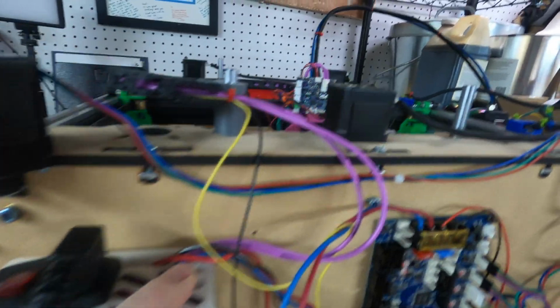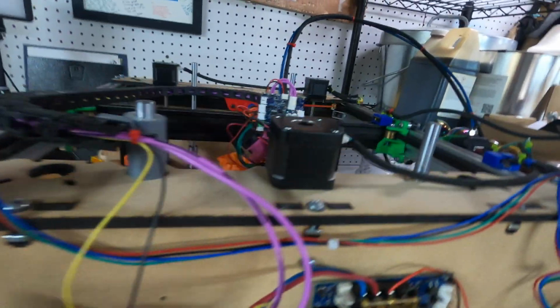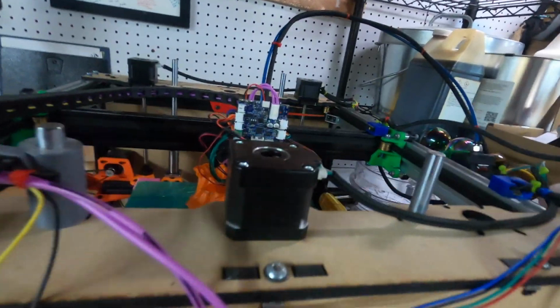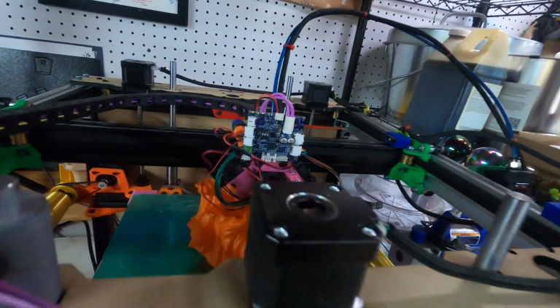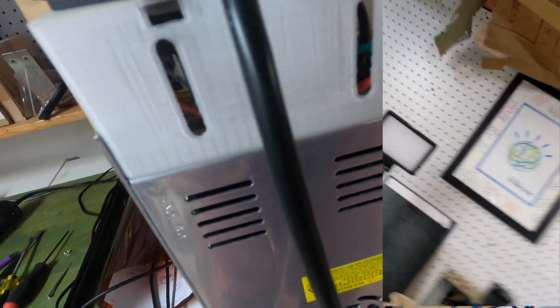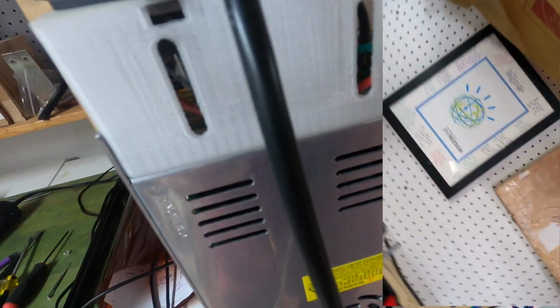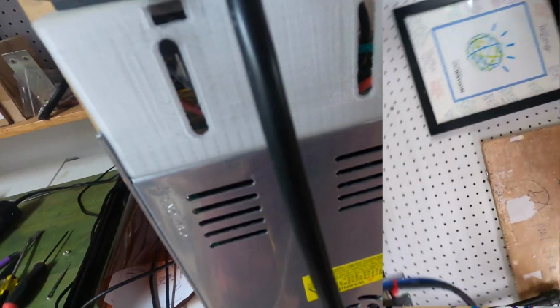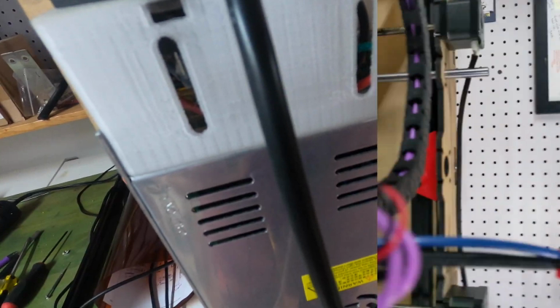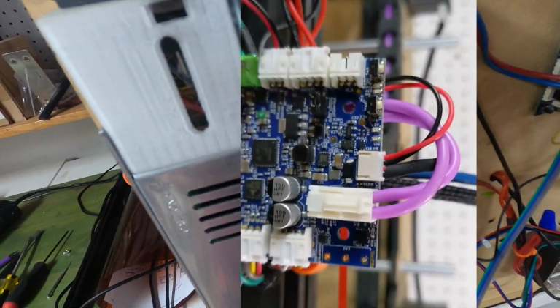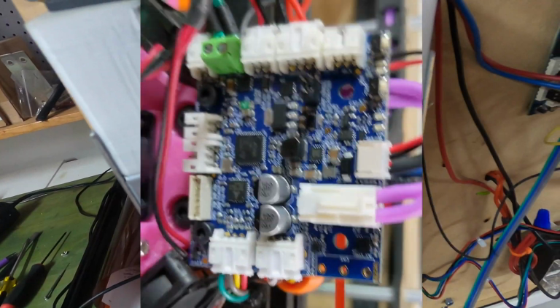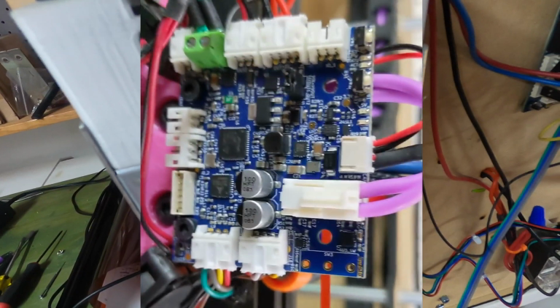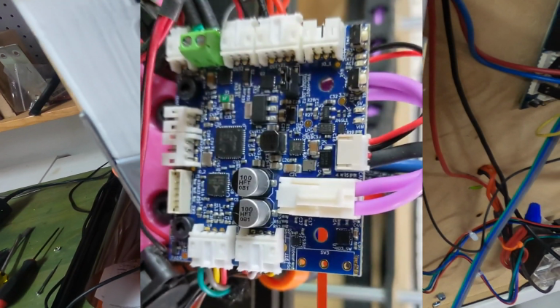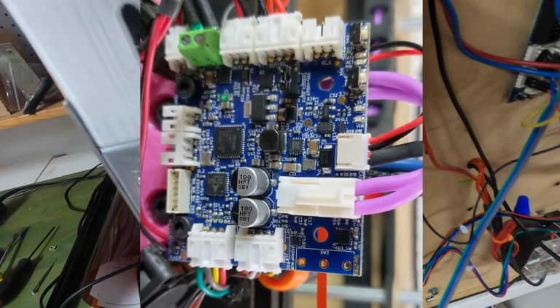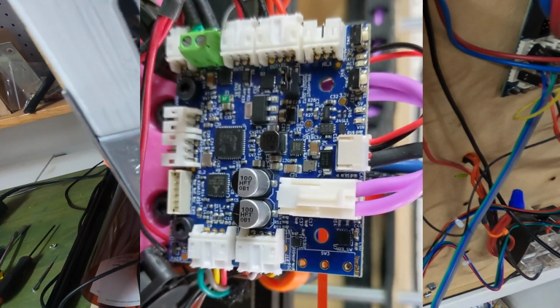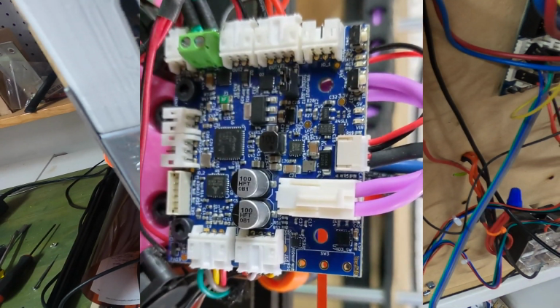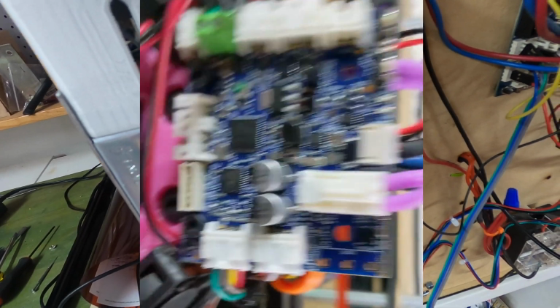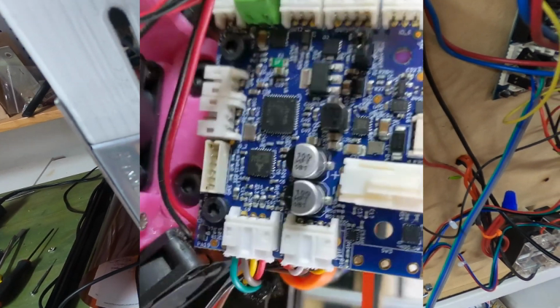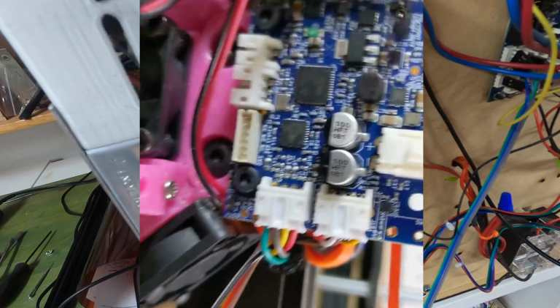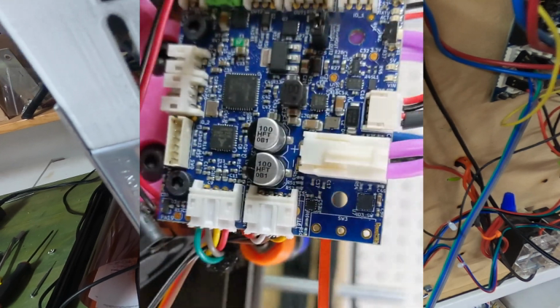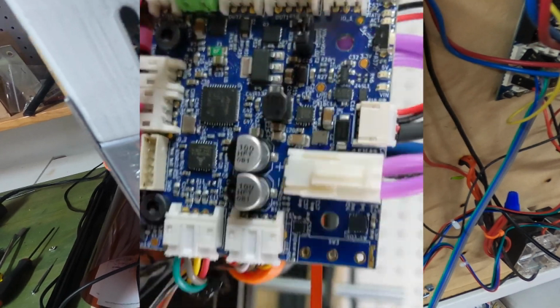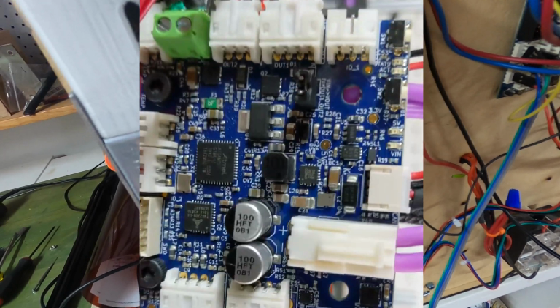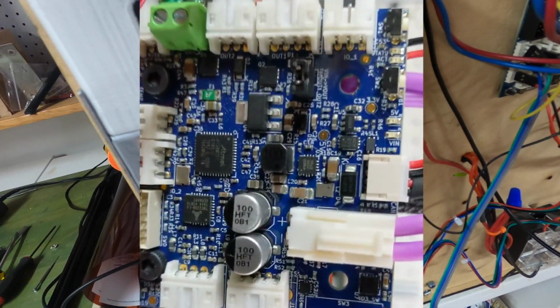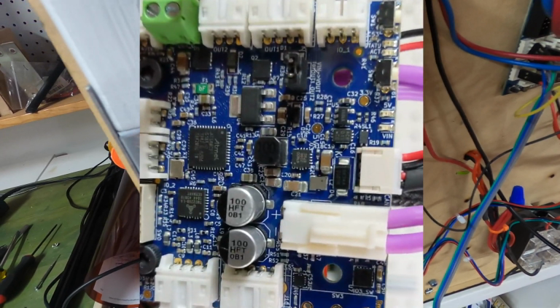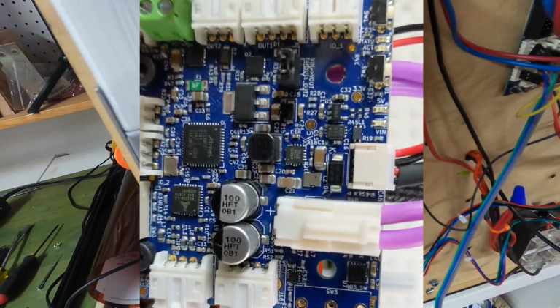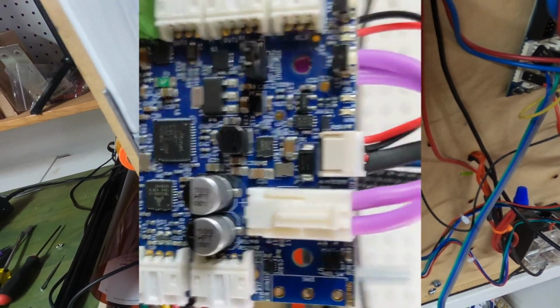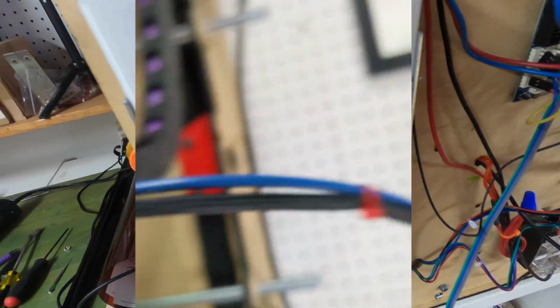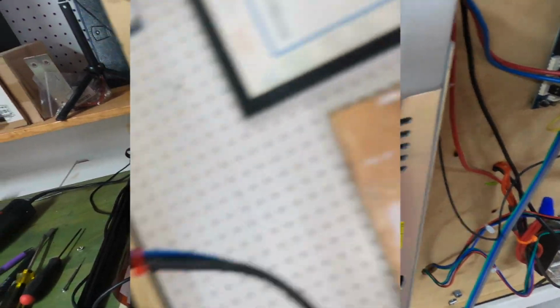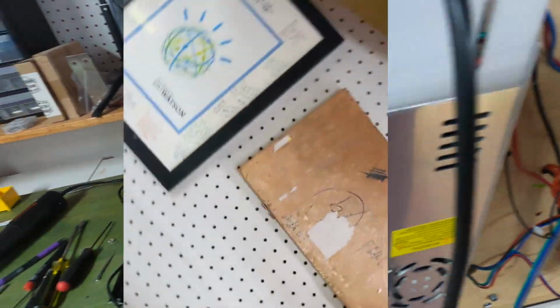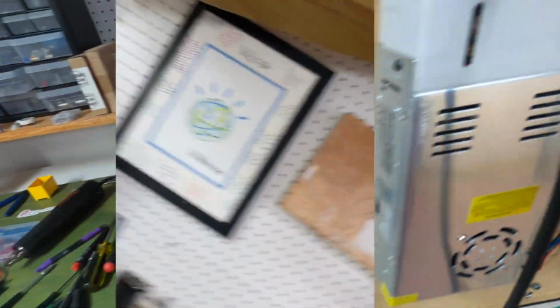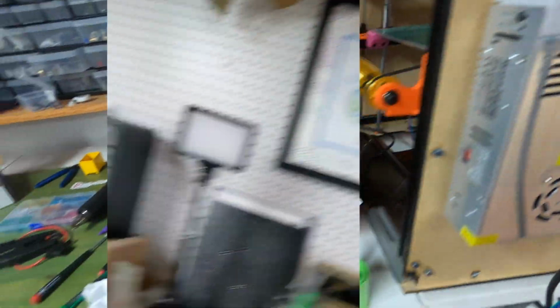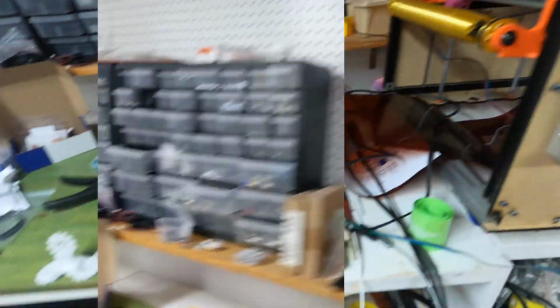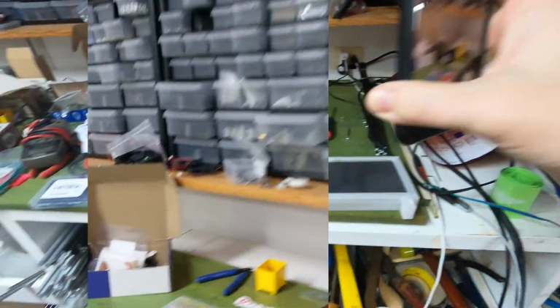Macro camera view here. If you see the power in, there are a few resistors but no fuse to speak of.